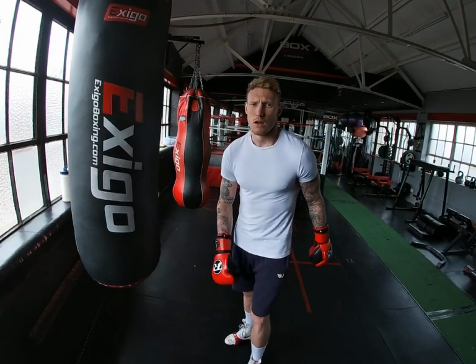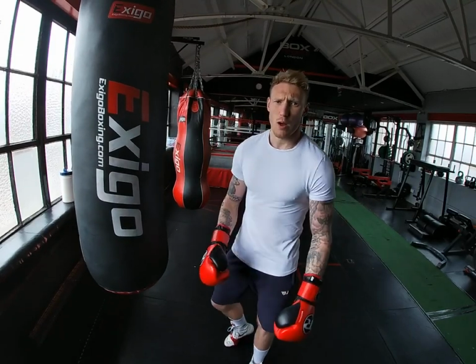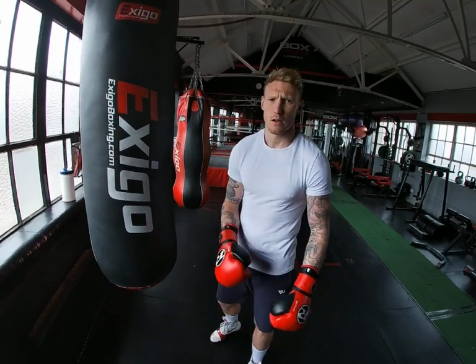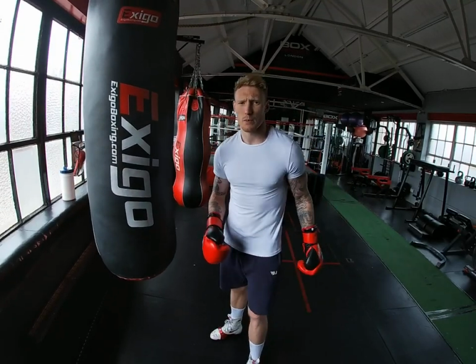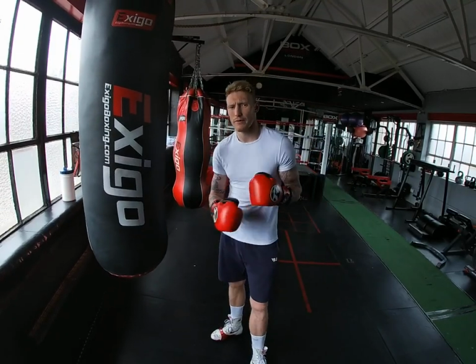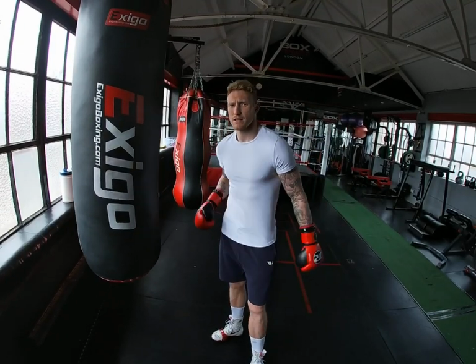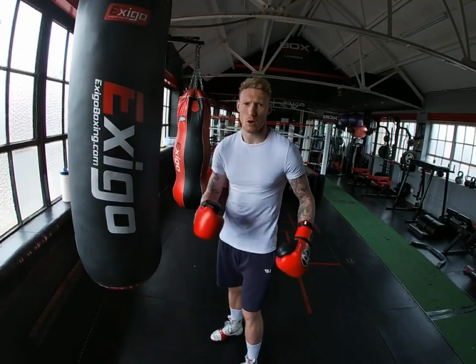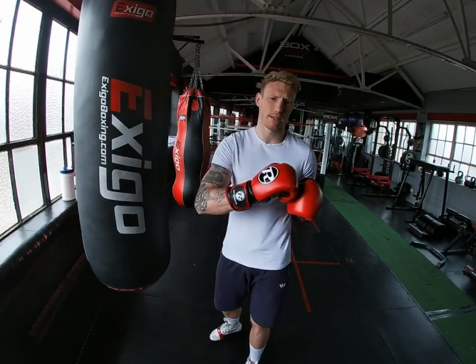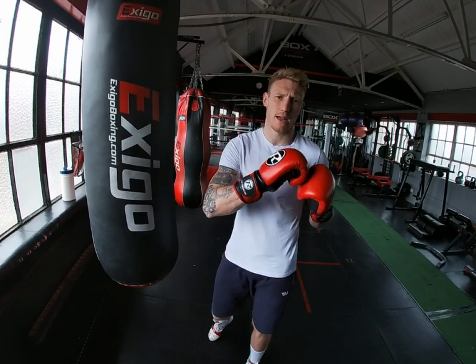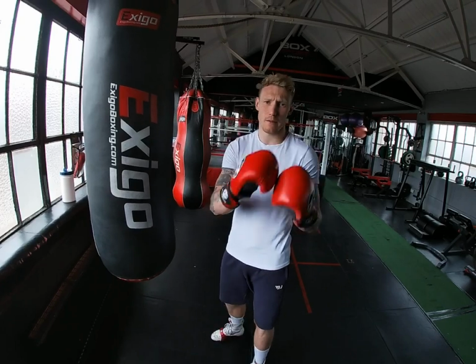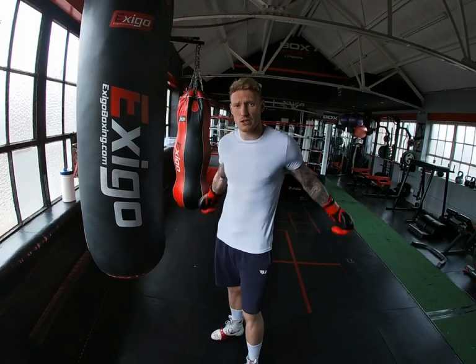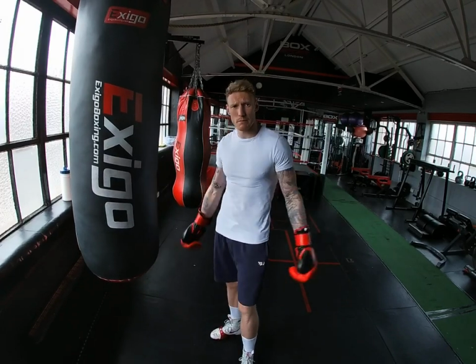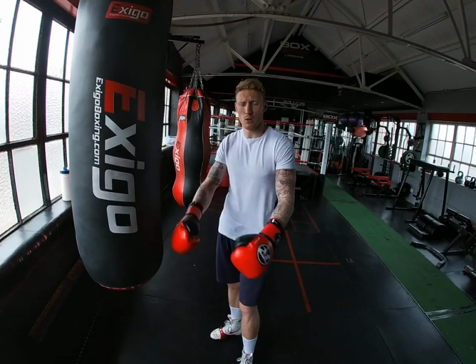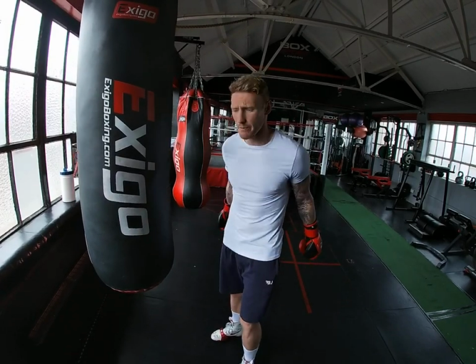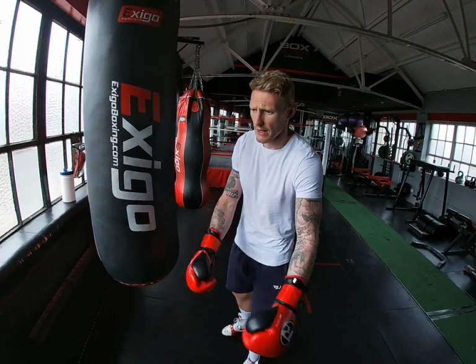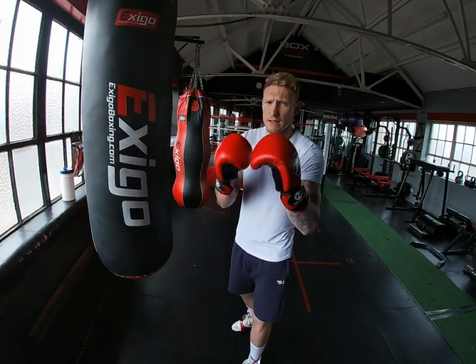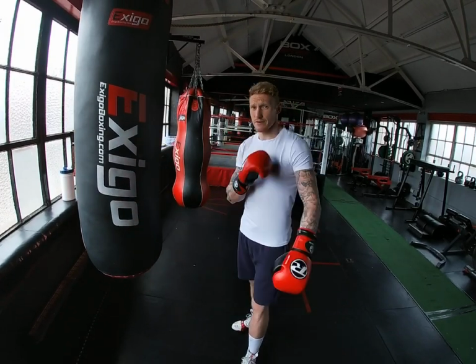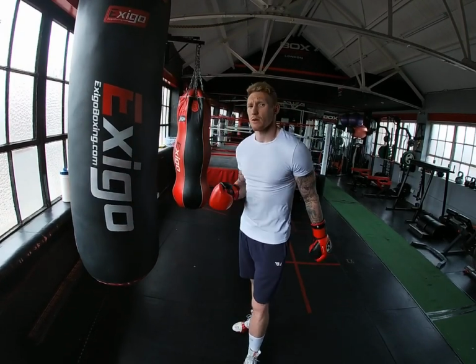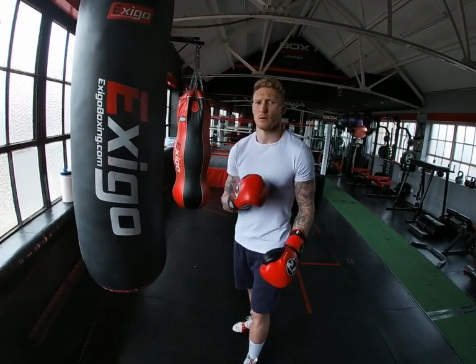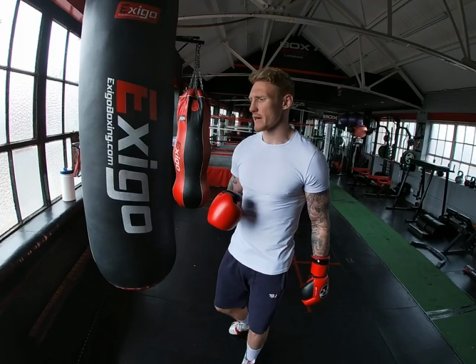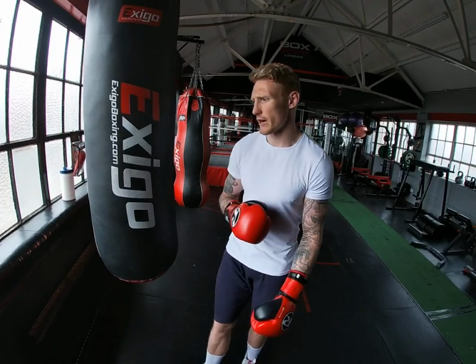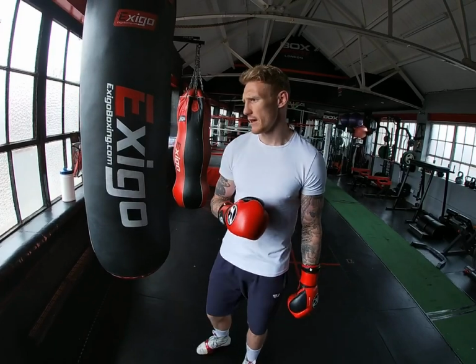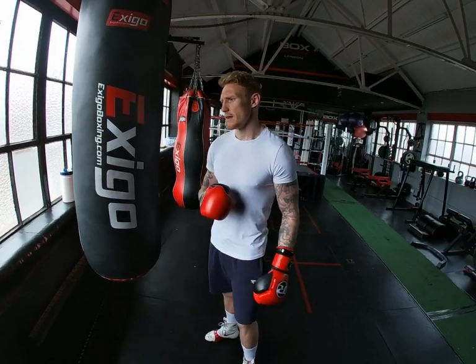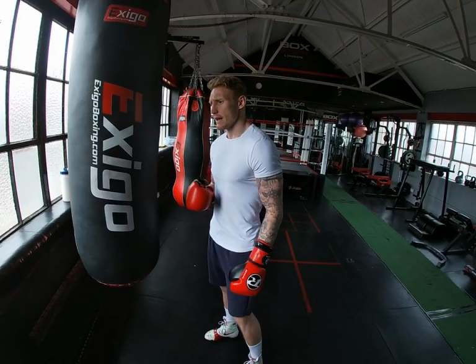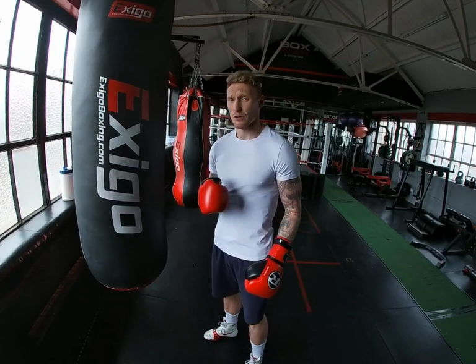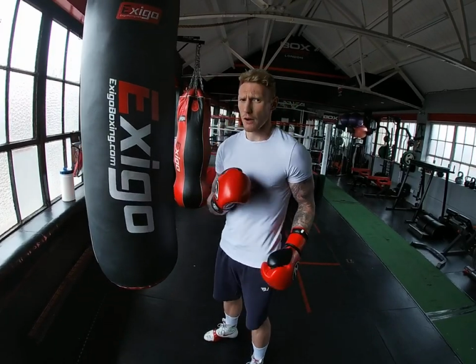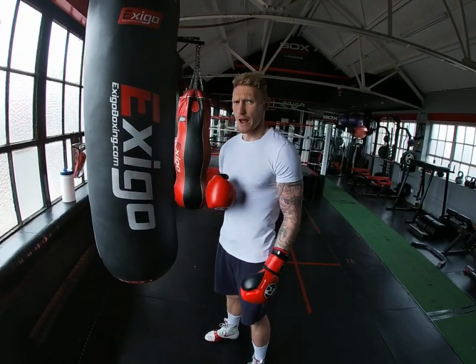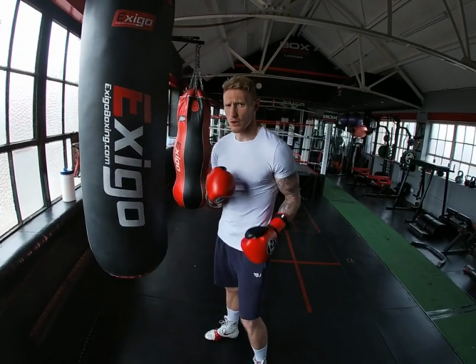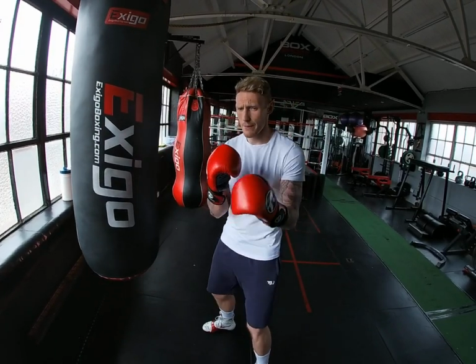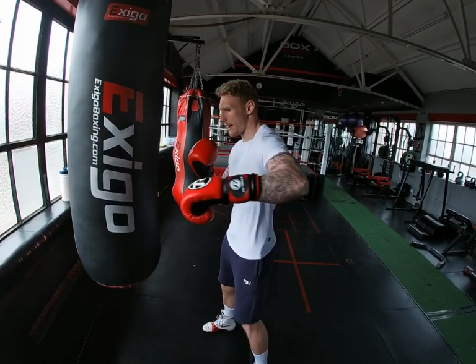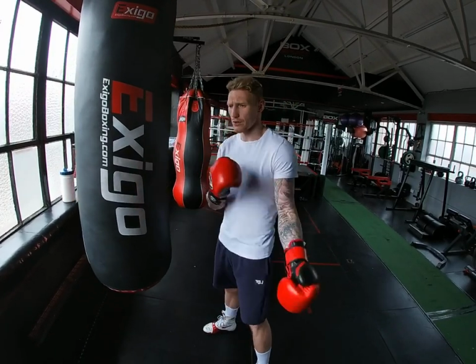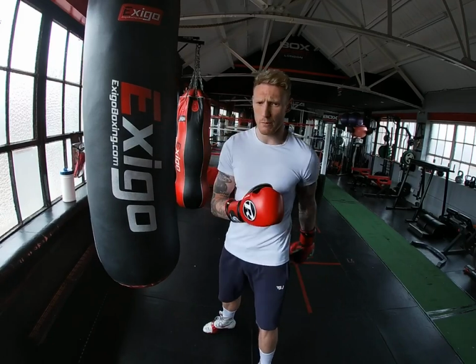Hi everyone, welcome to Punch Perfect Fitness. I'm Oli Patterson here at my gym, Box Sport London in Barnet. Today's video, we're going to be covering the left hook after a jab — so the jab and left hook combo.